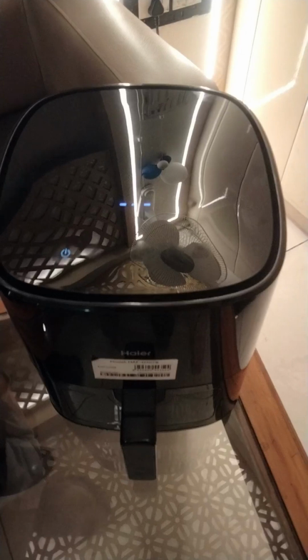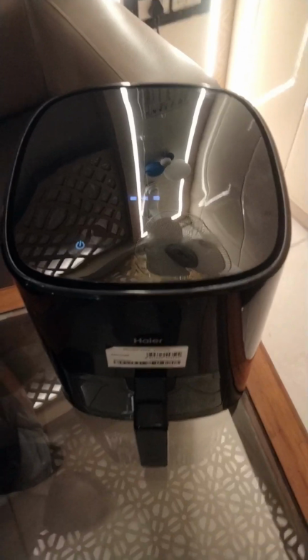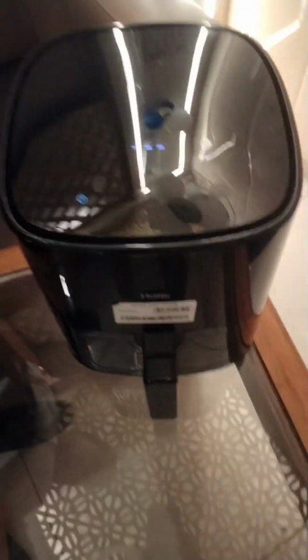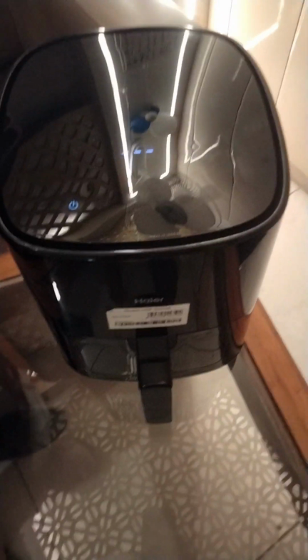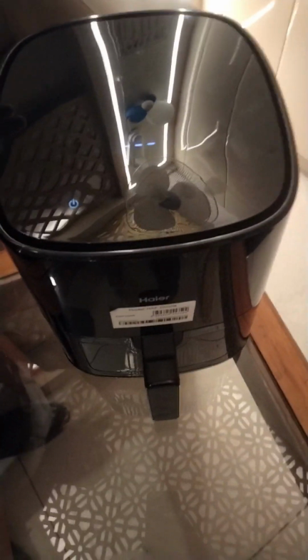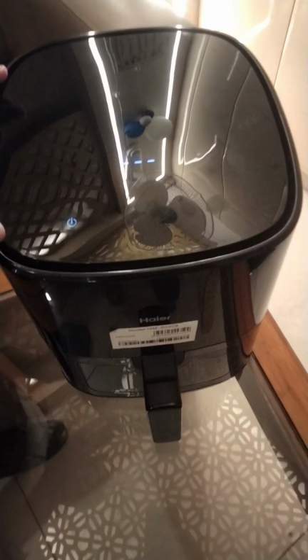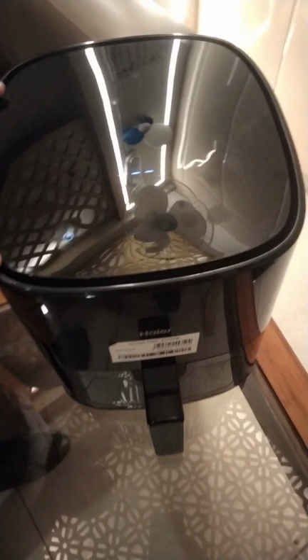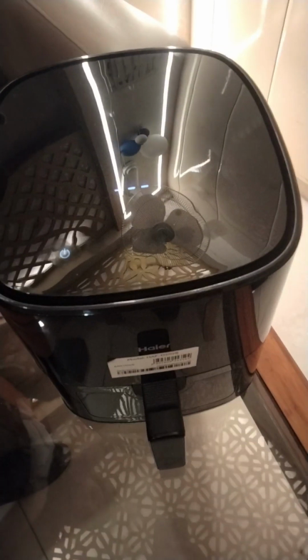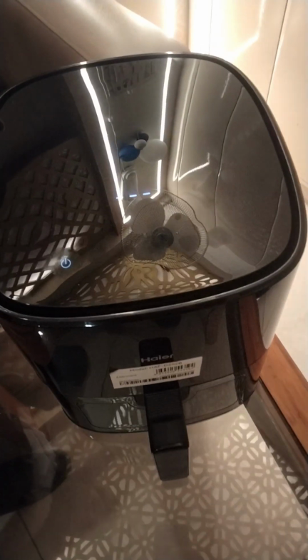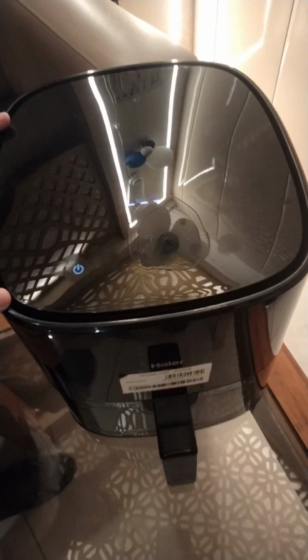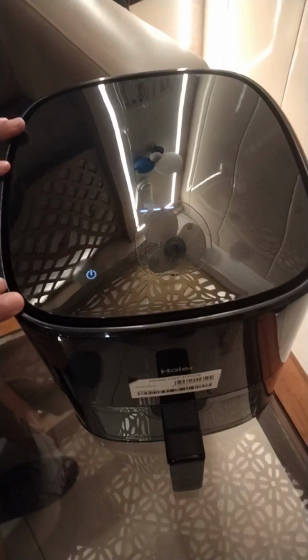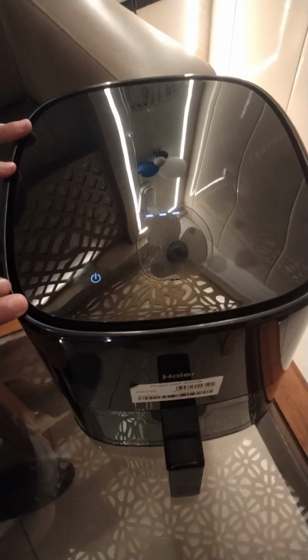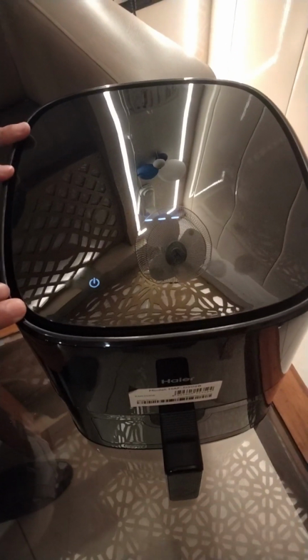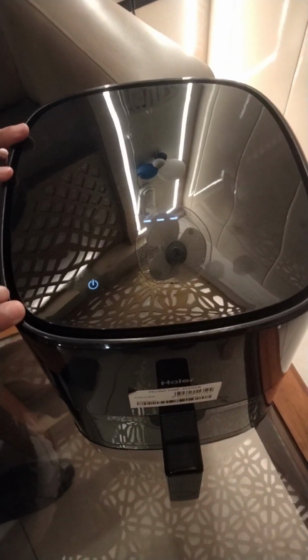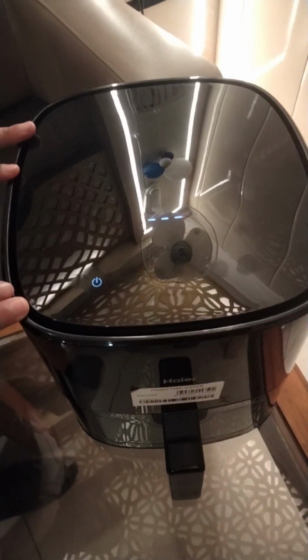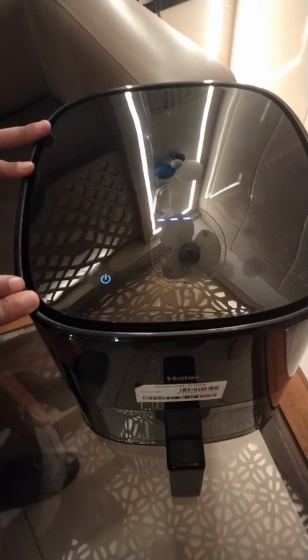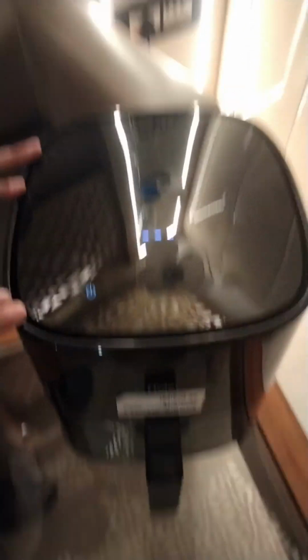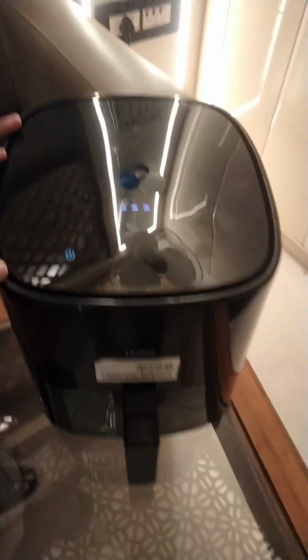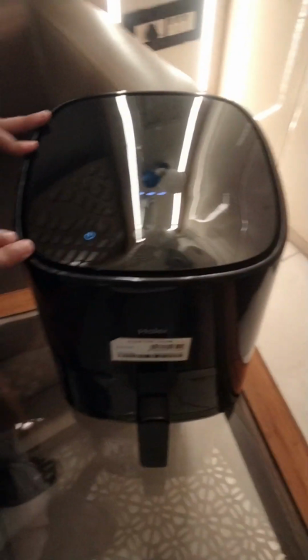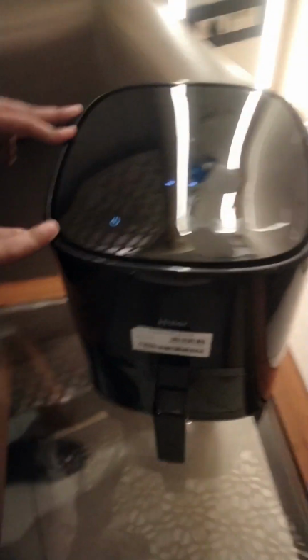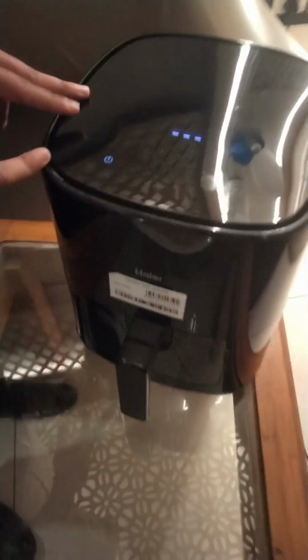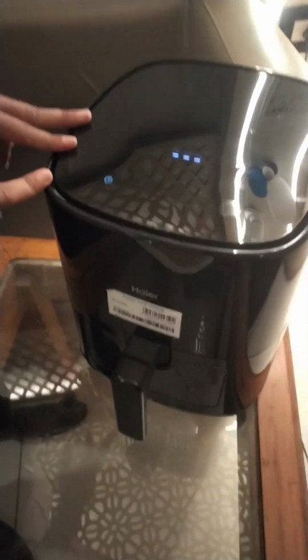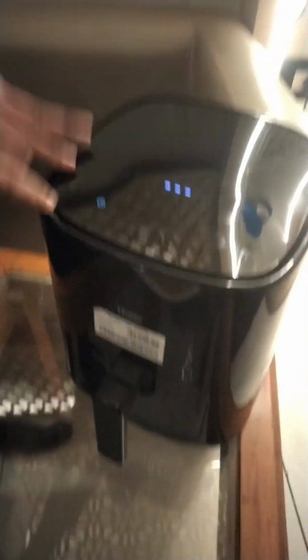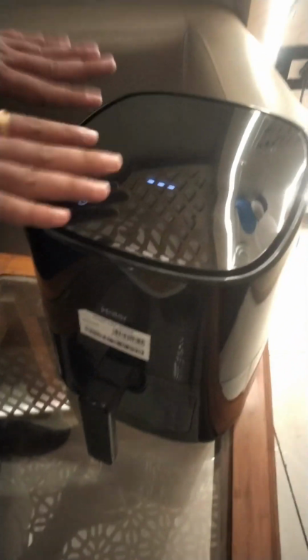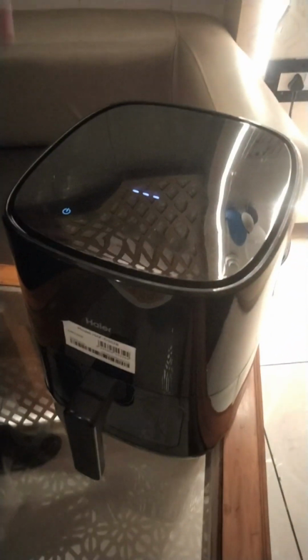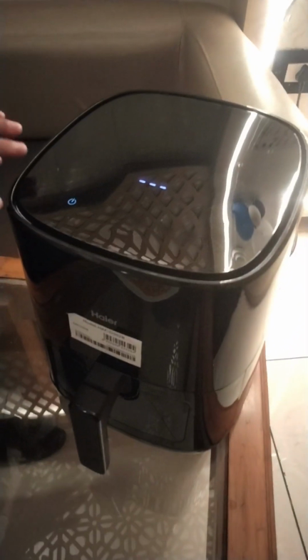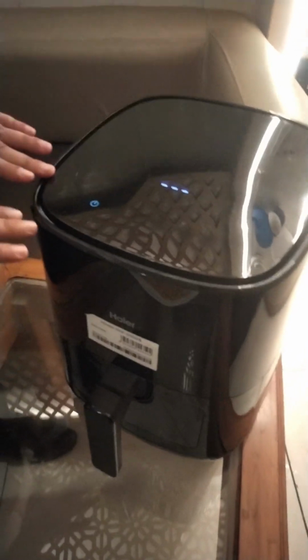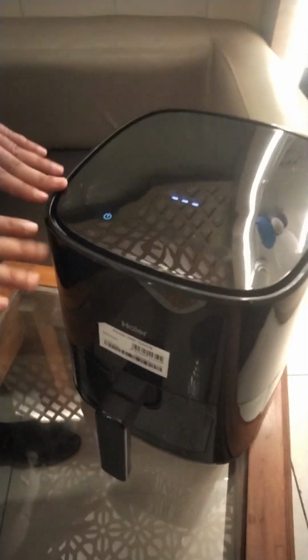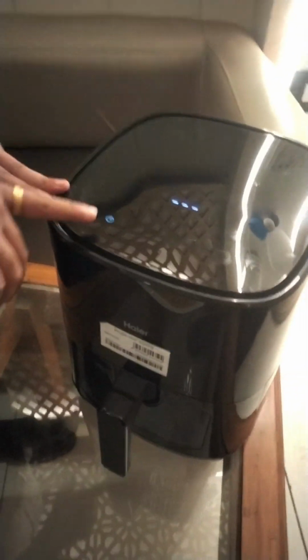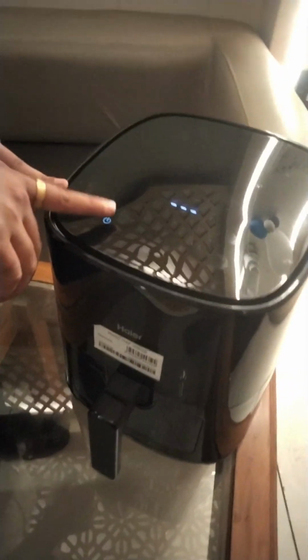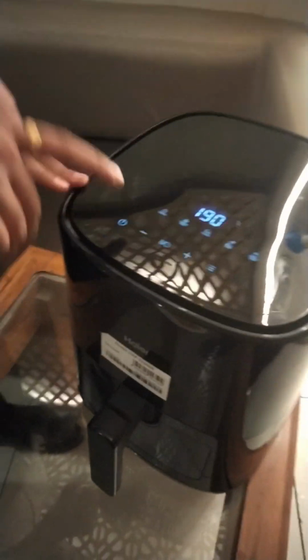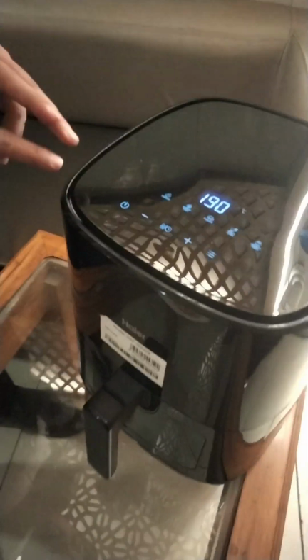Today, I am going to show you how to make french fries. As you can see, it is on standby mode. I am going to power it on.